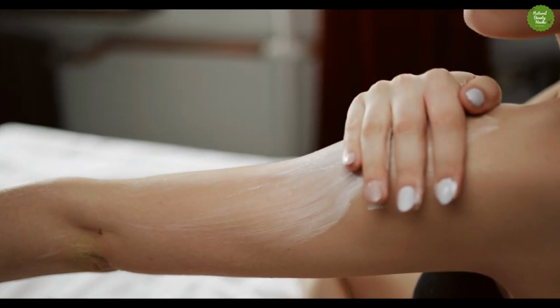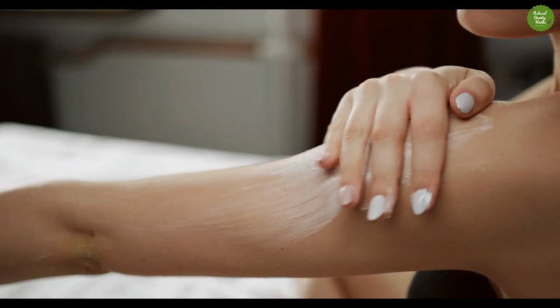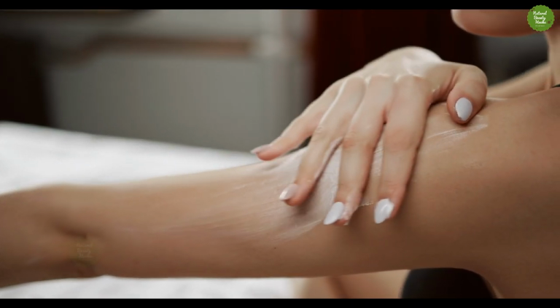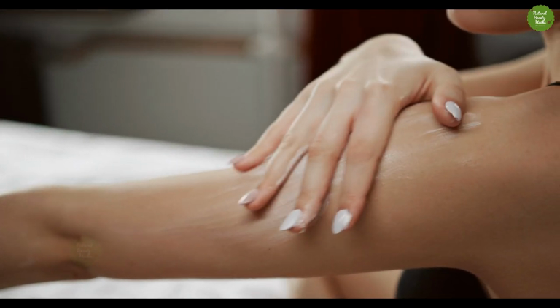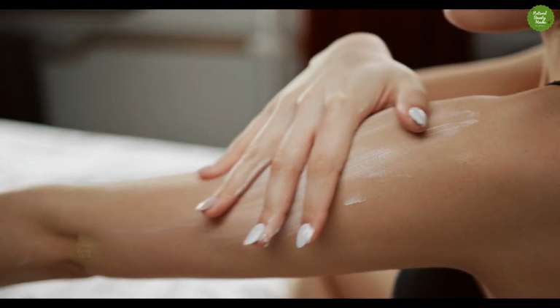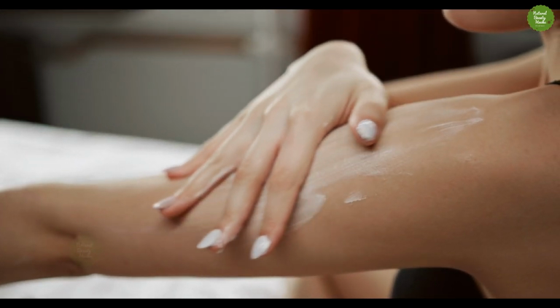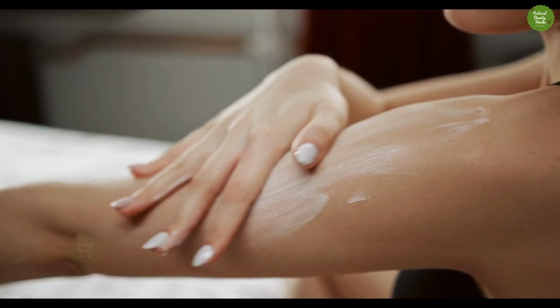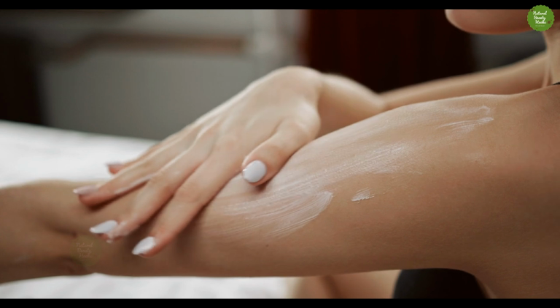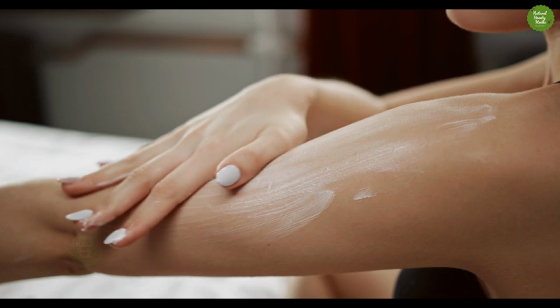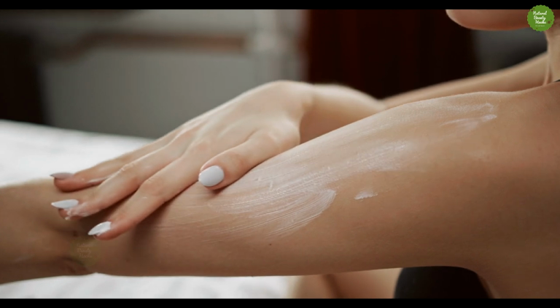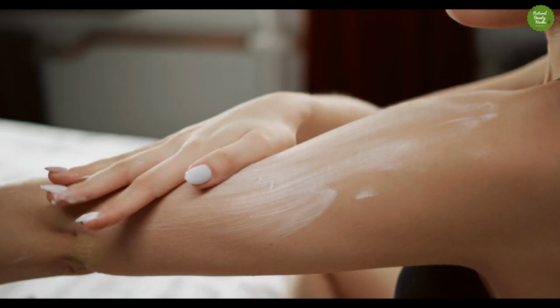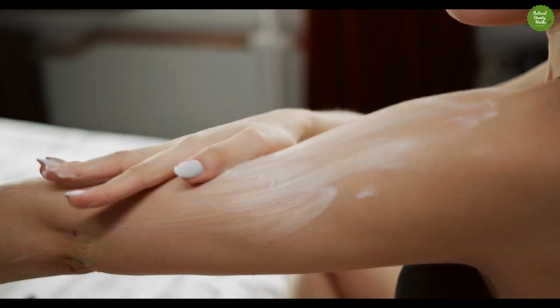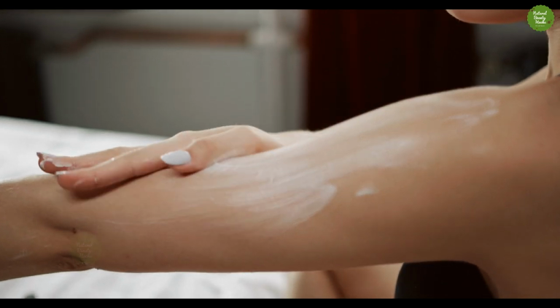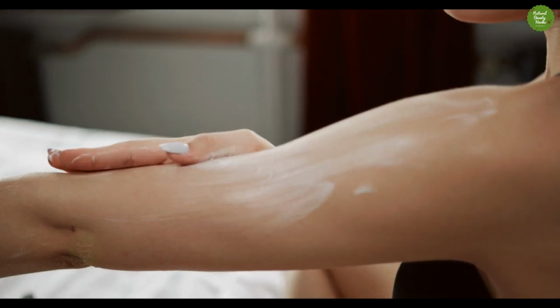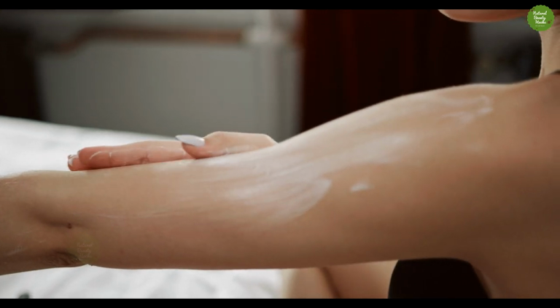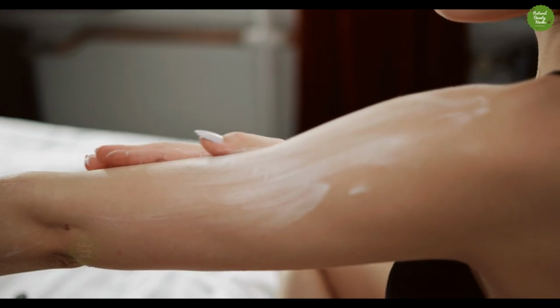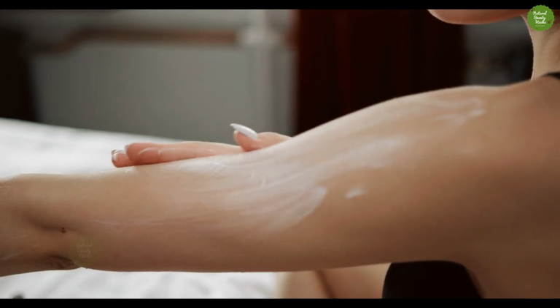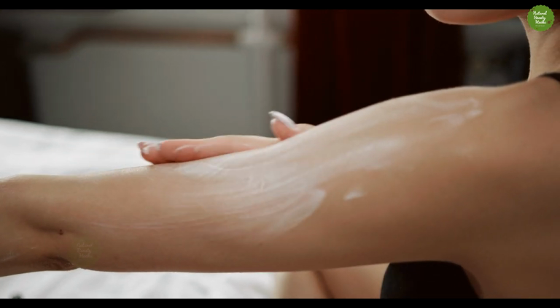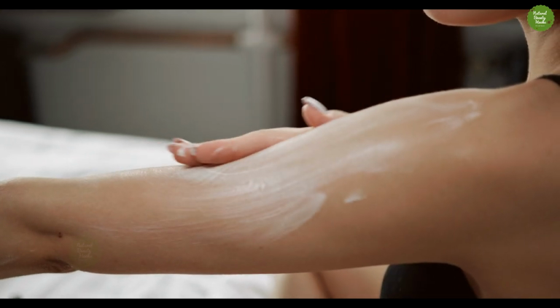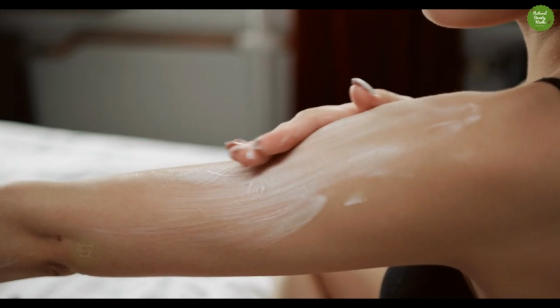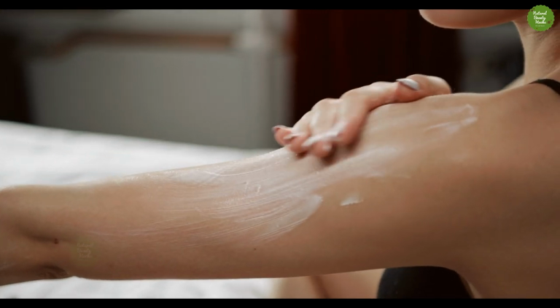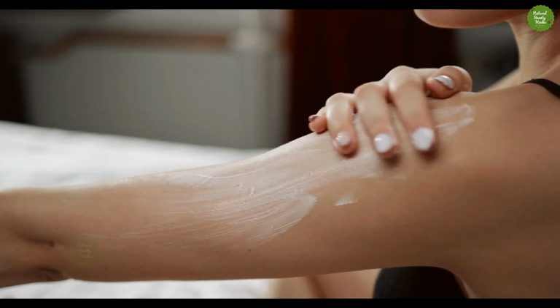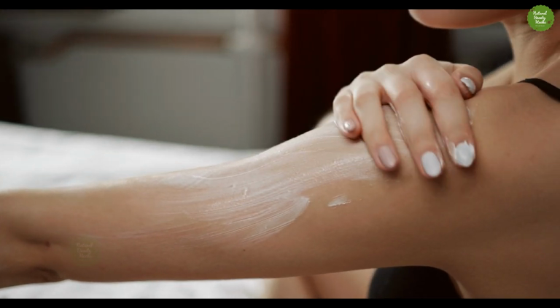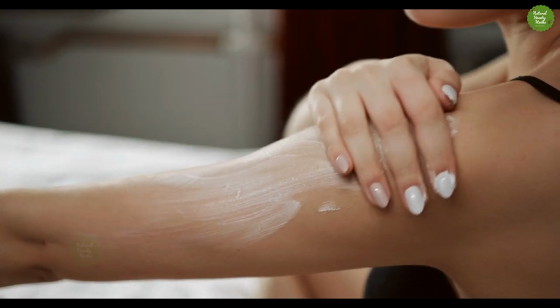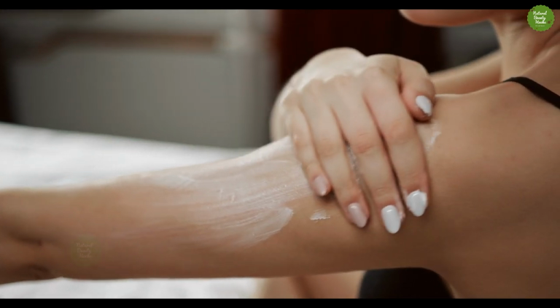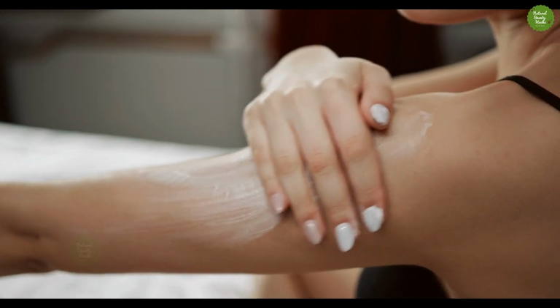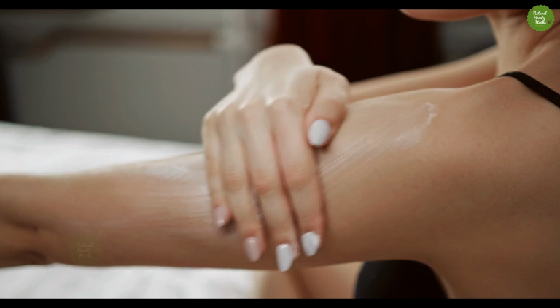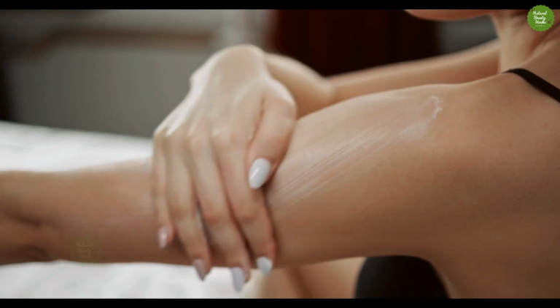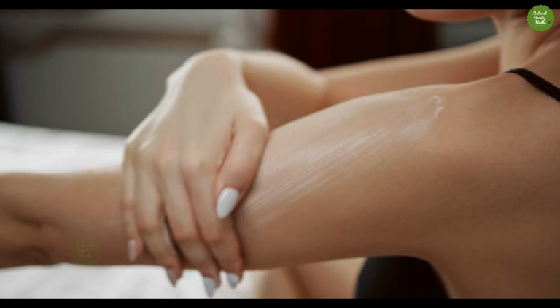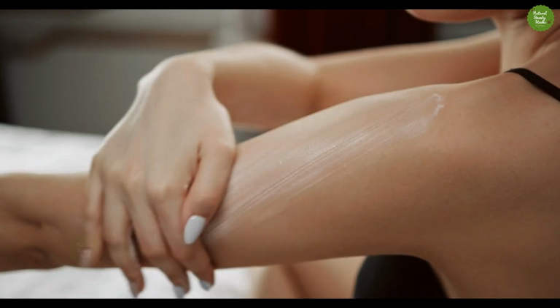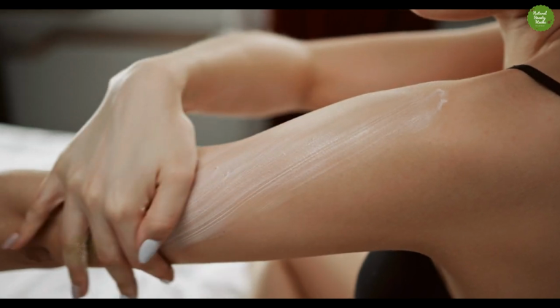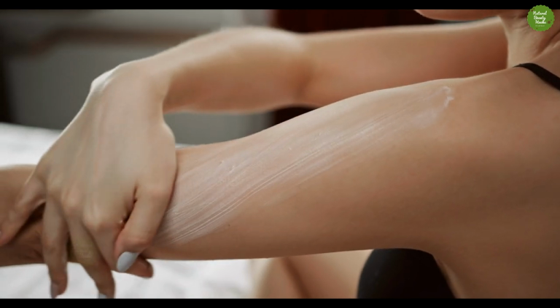We considered each formula's consistency and texture, how easily it glides across the skin and absorbs into pores, and how well it addressed a range of skin conditions.